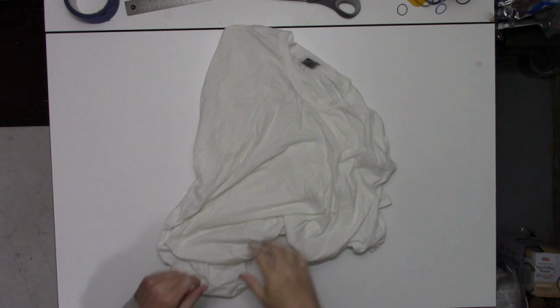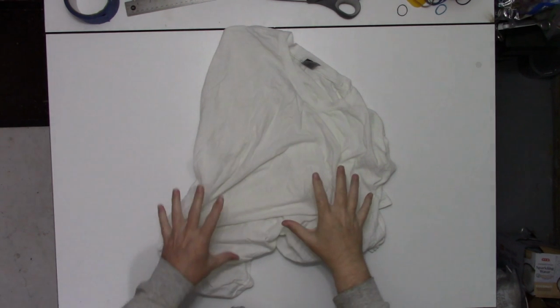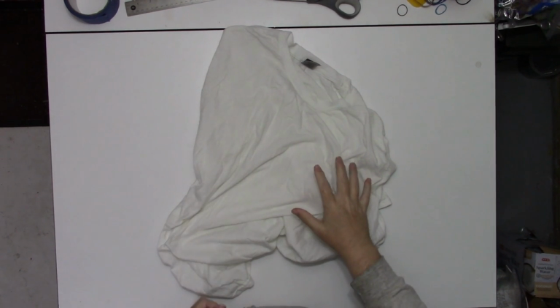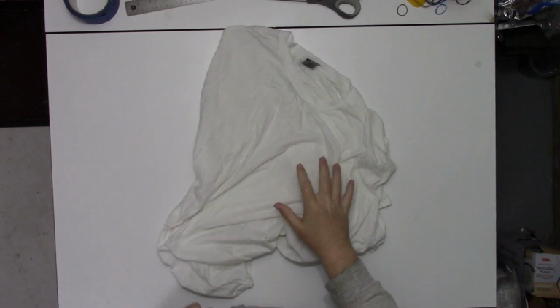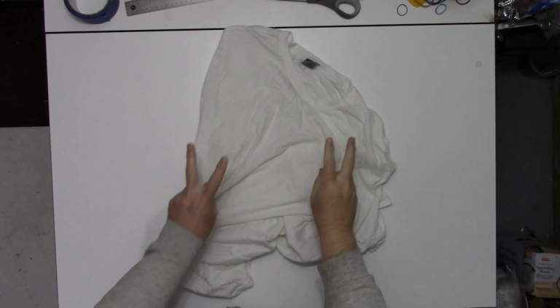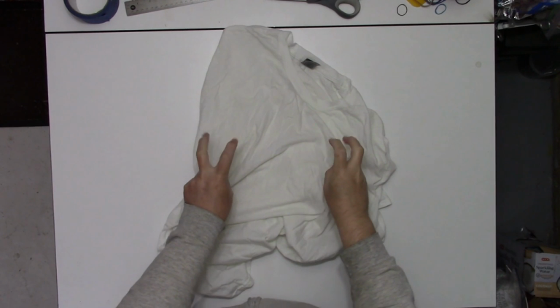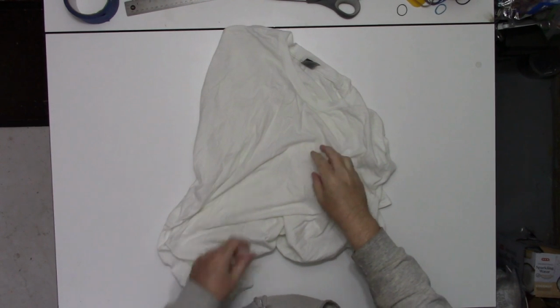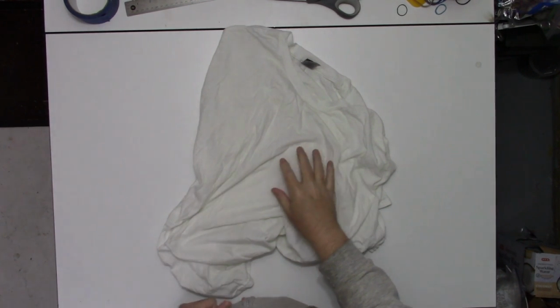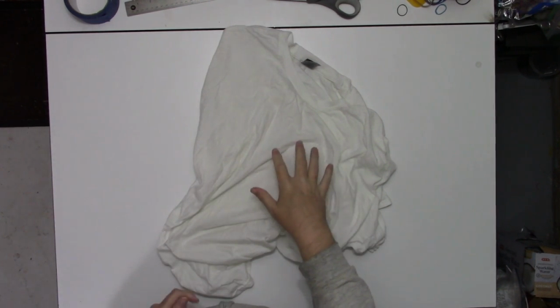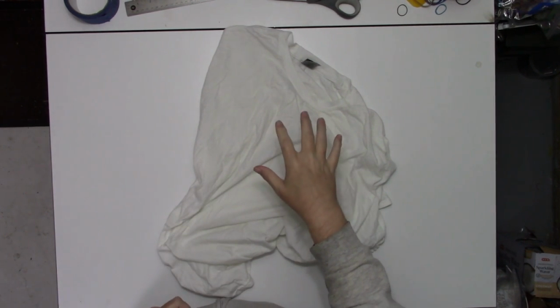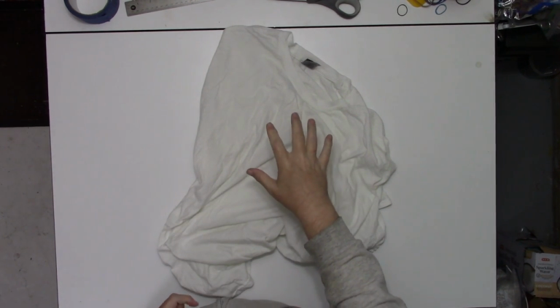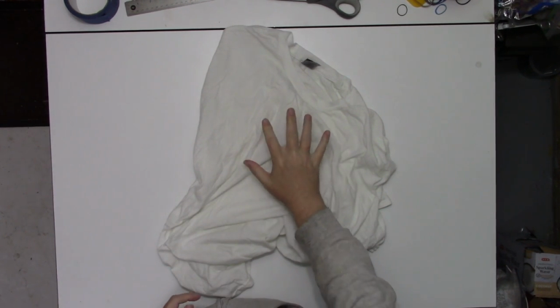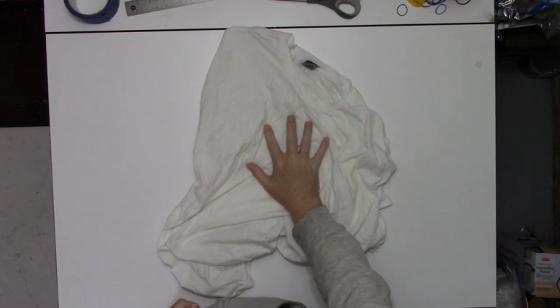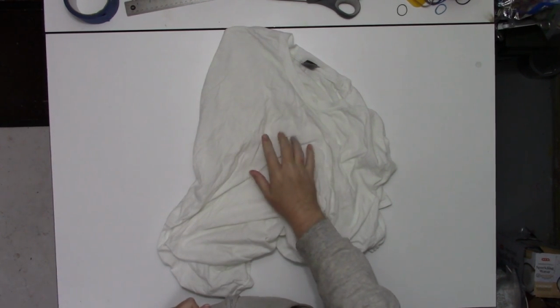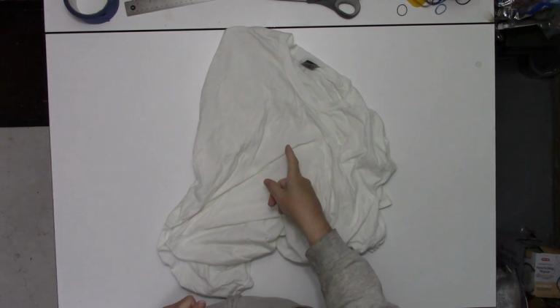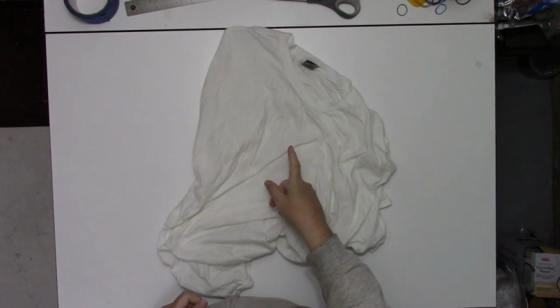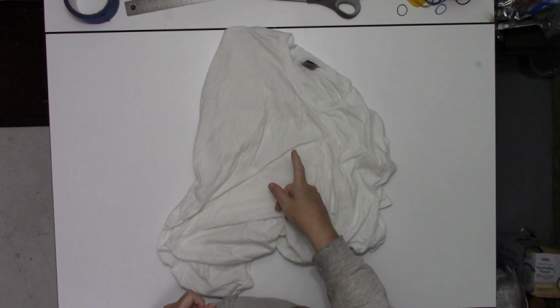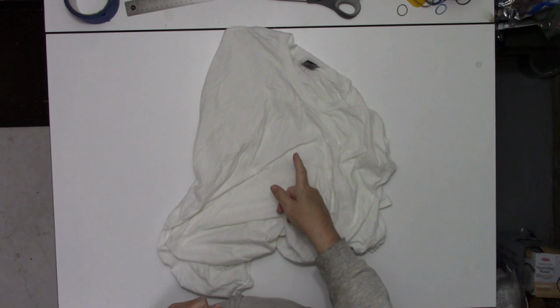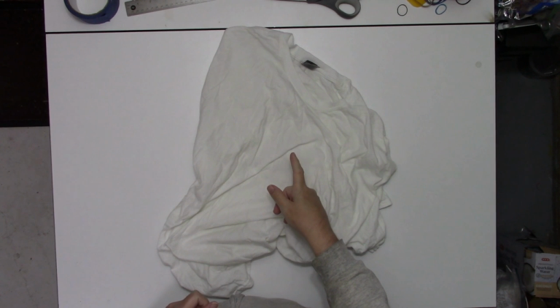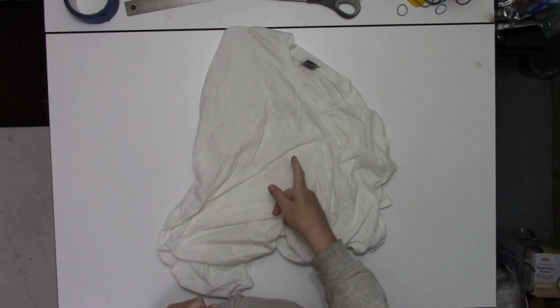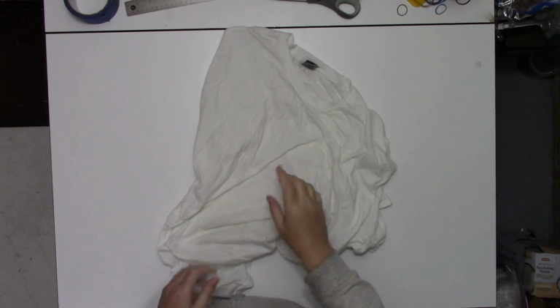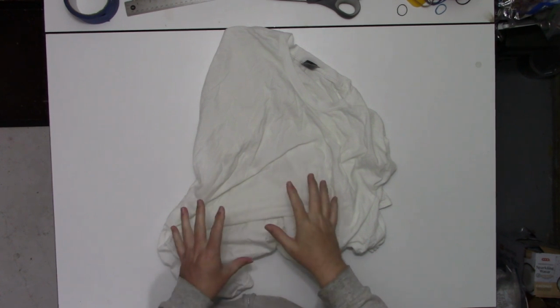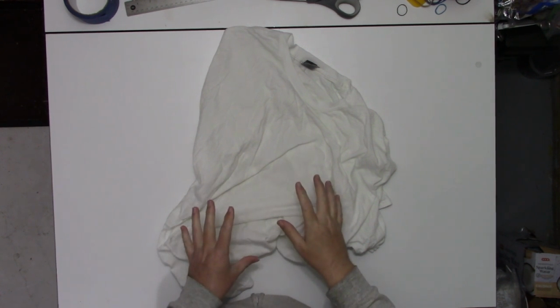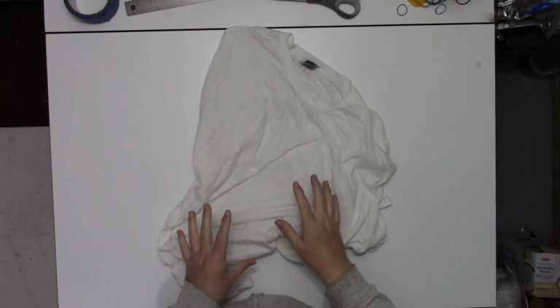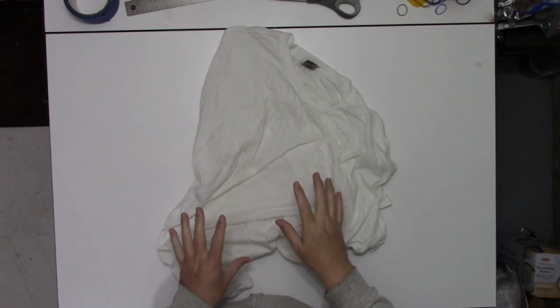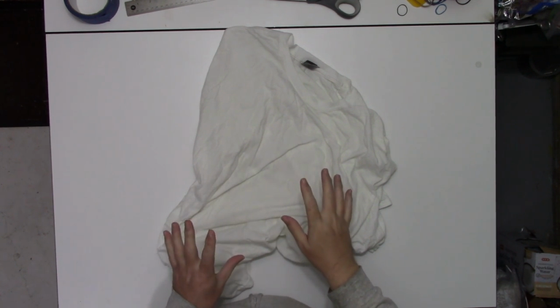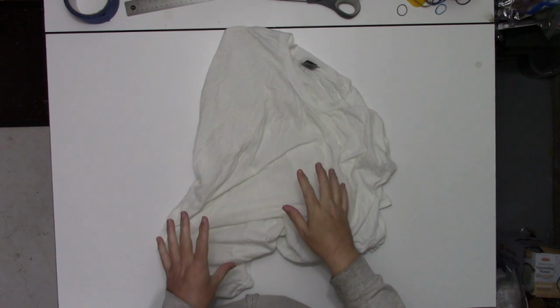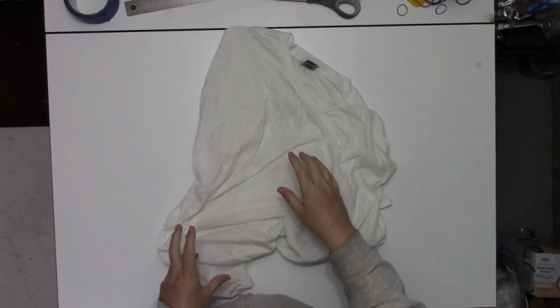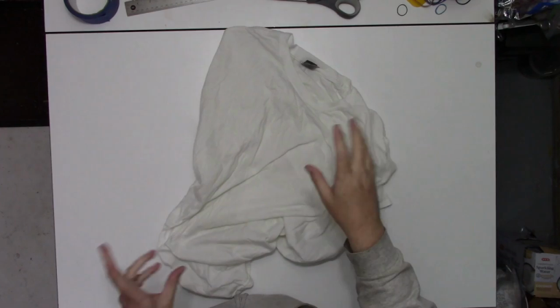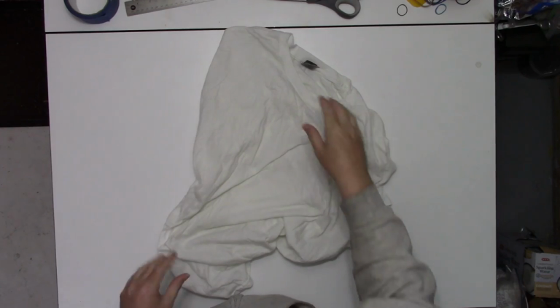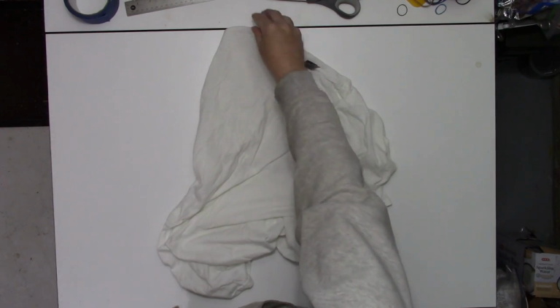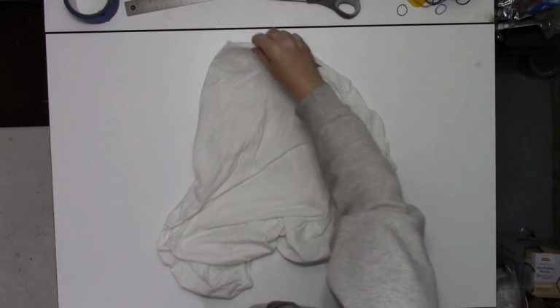This is another in the anxiety series — a 100% cotton t-shirt that's been soaked in soda ash for at least 20 minutes and then spun out in the washing machine until it's just damp.